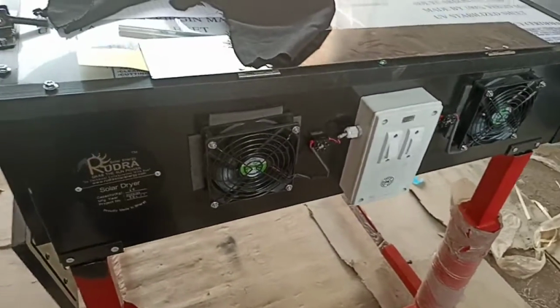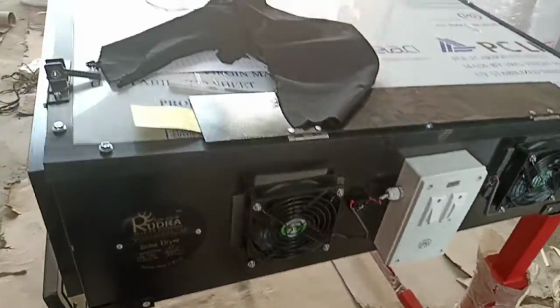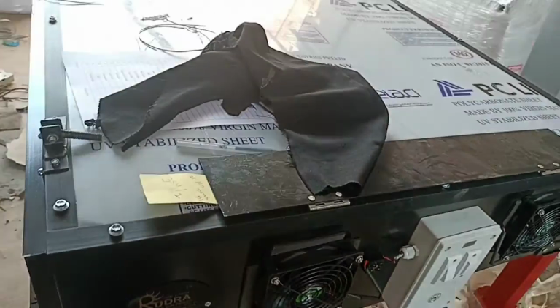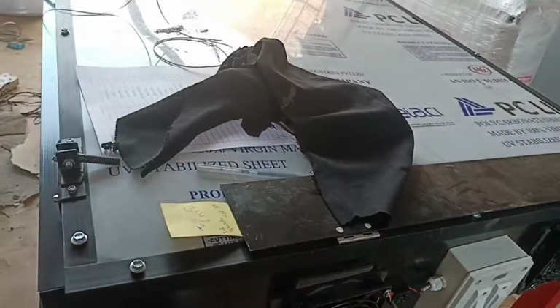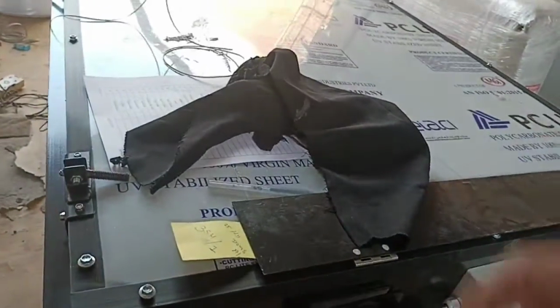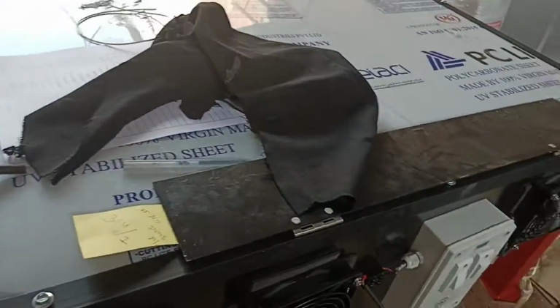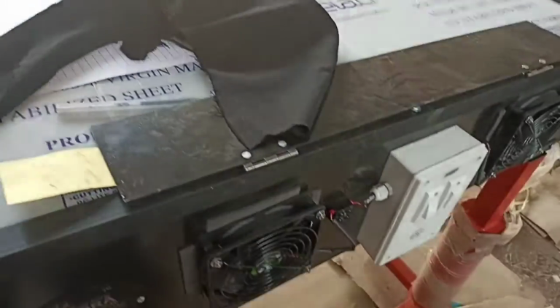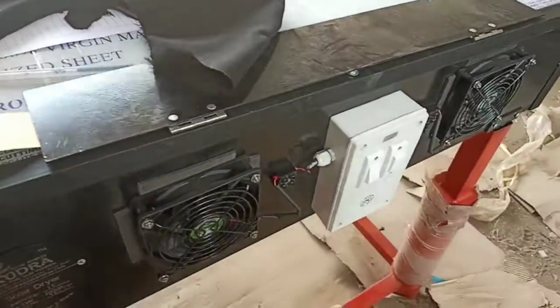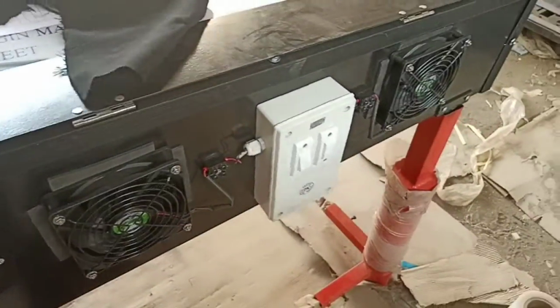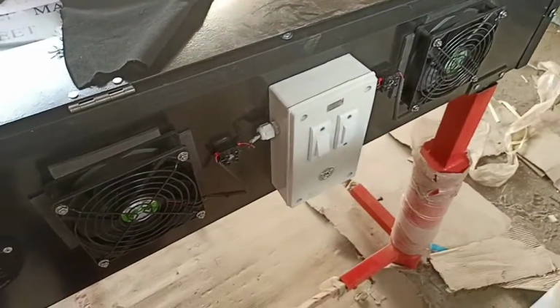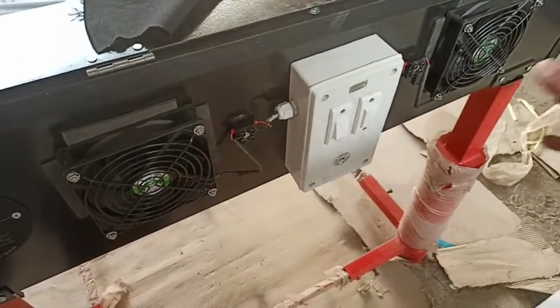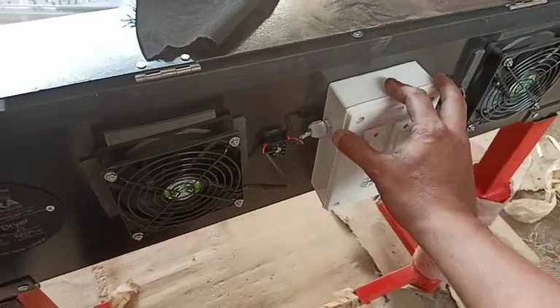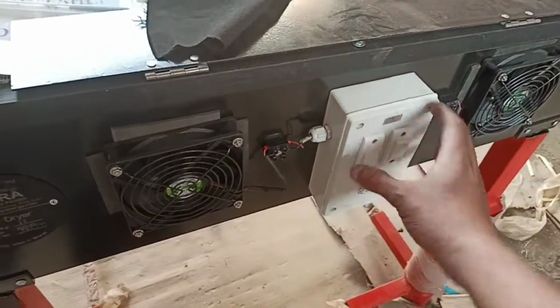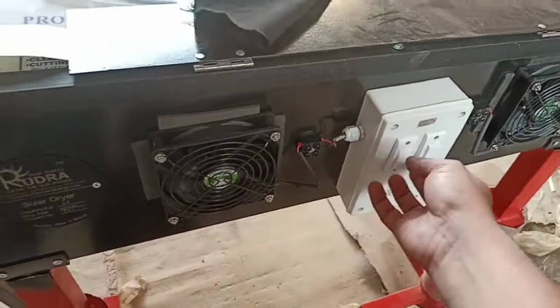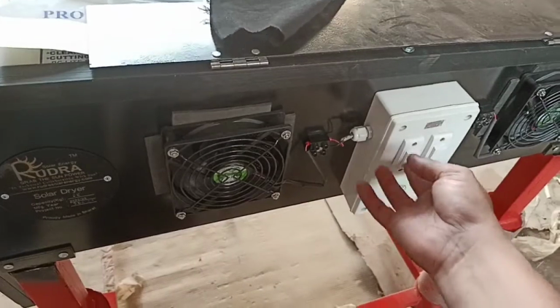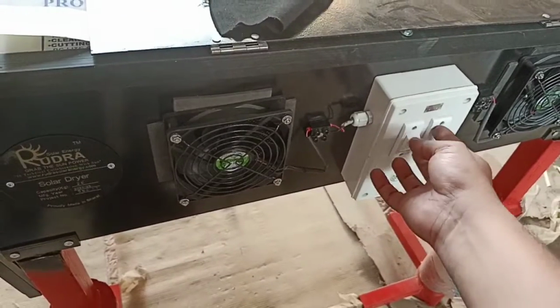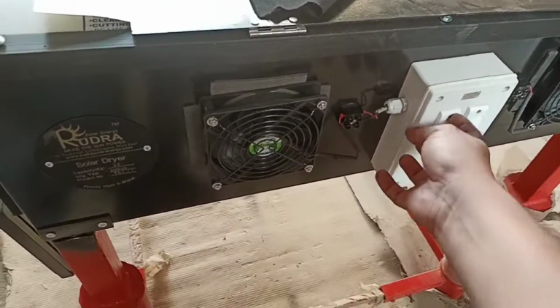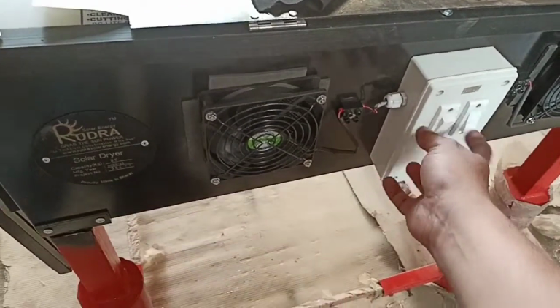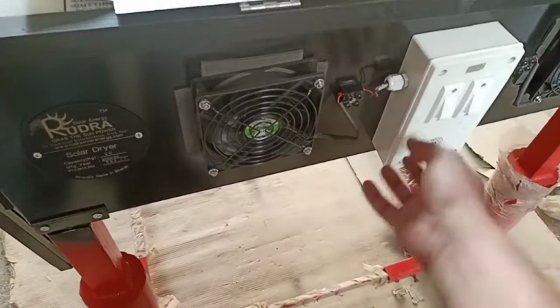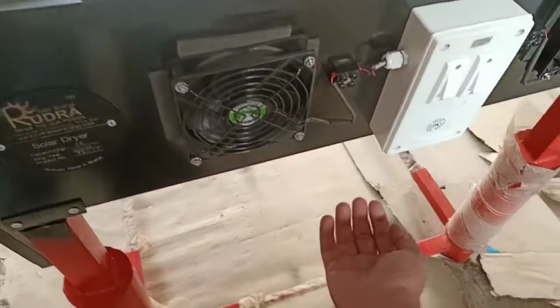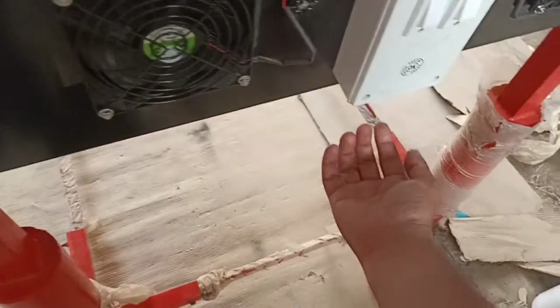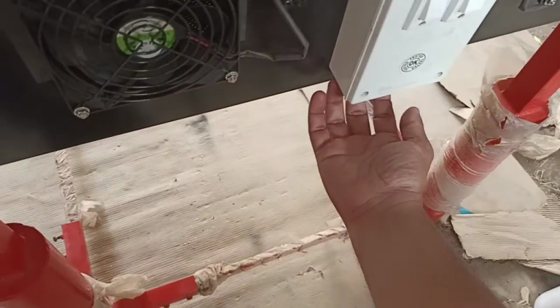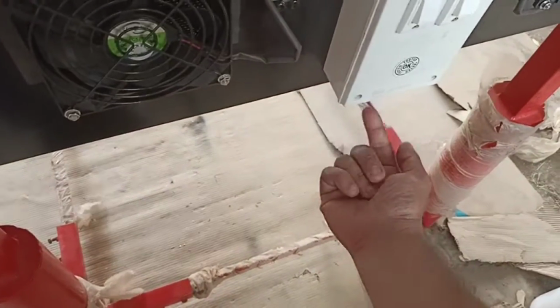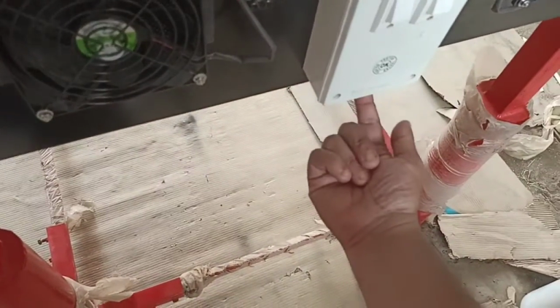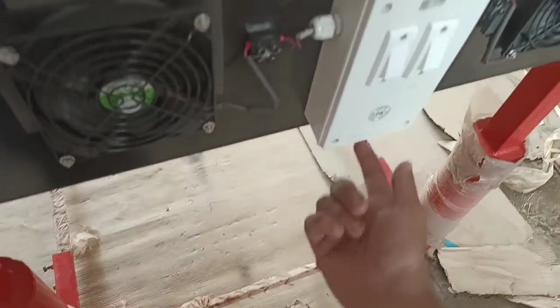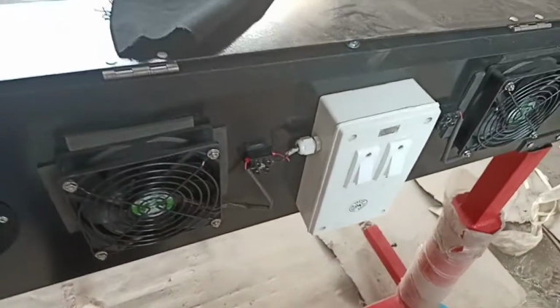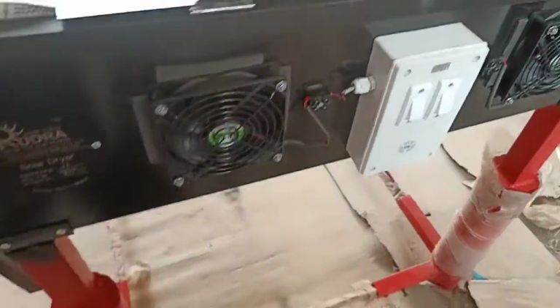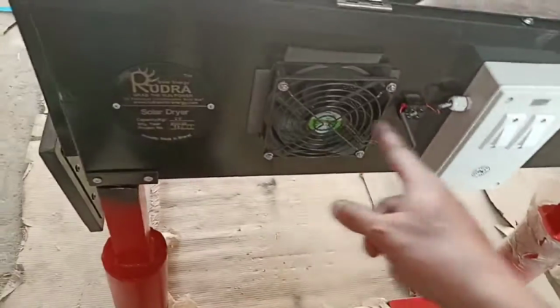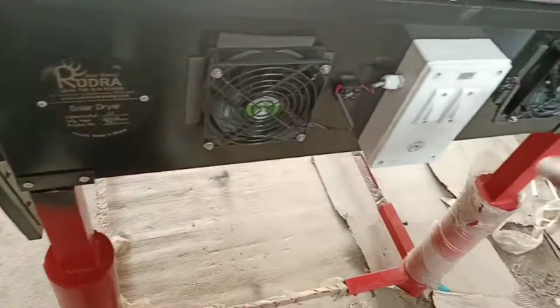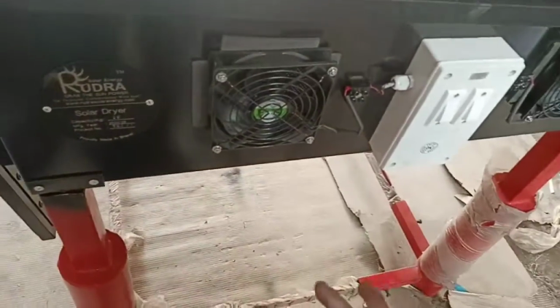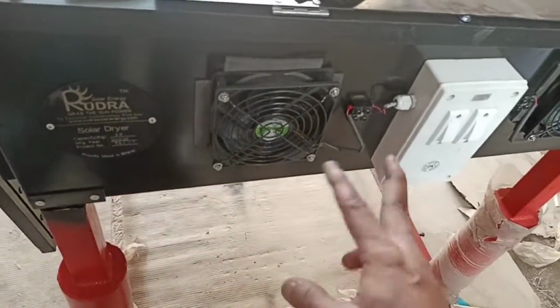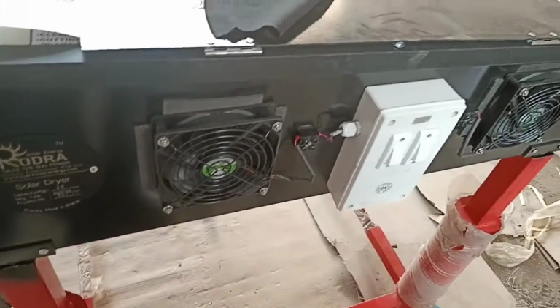On 100% solar mode, you do not operate the electrical heaters — you operate the dryer with the solar panel. You have to plug in the panel wire over here and it will start the fans.